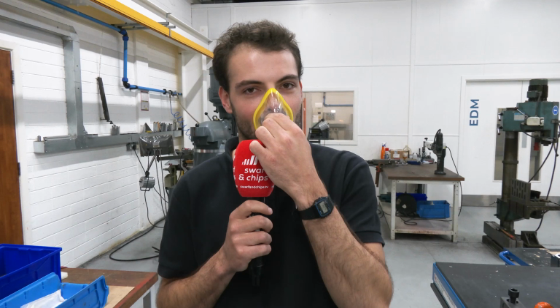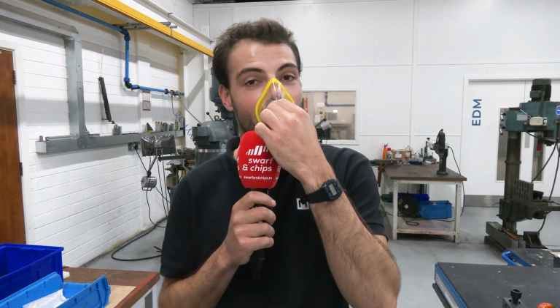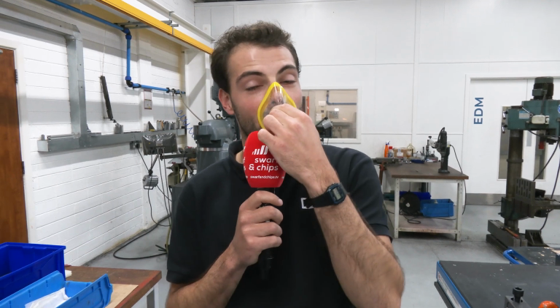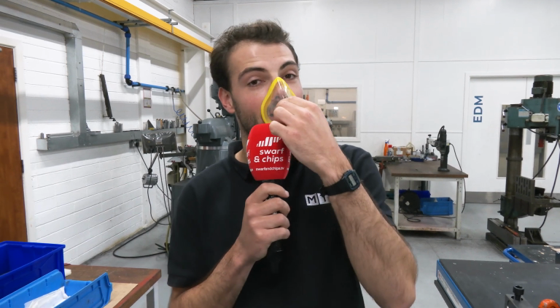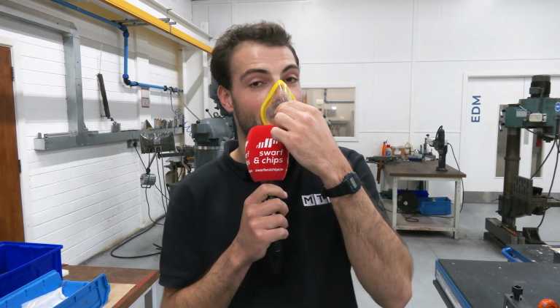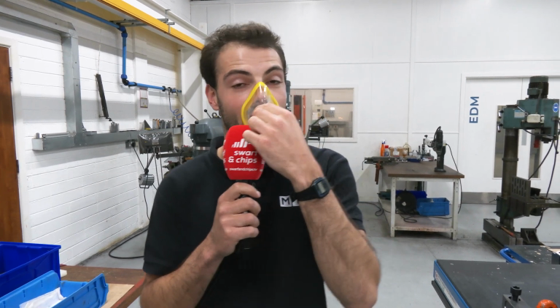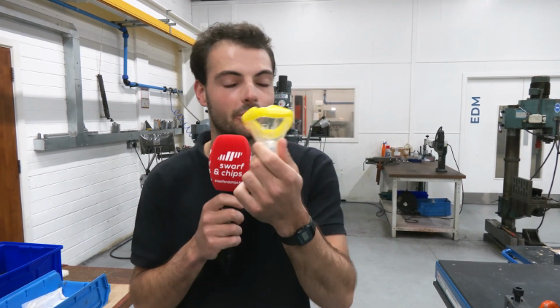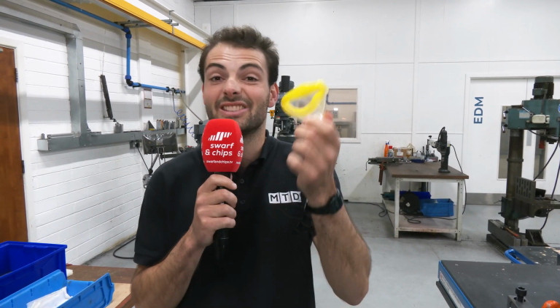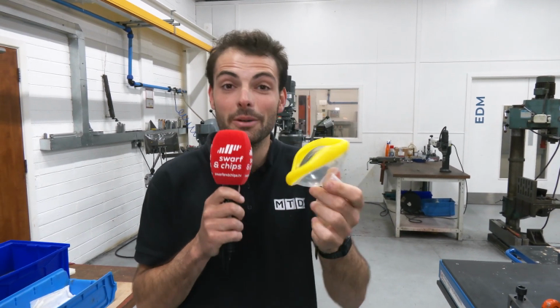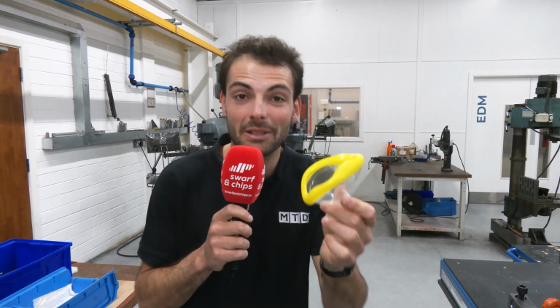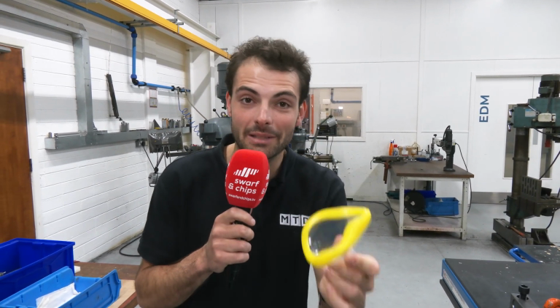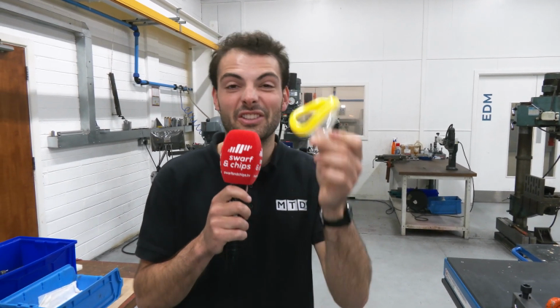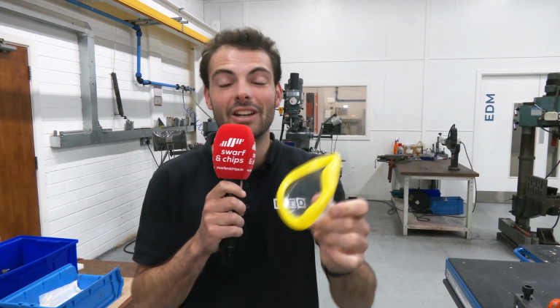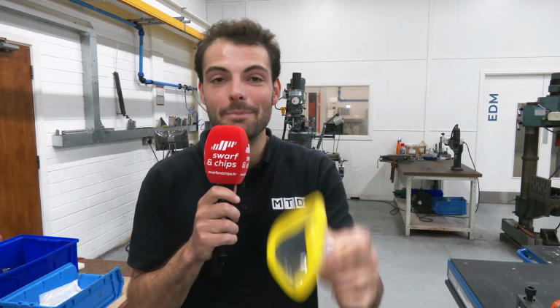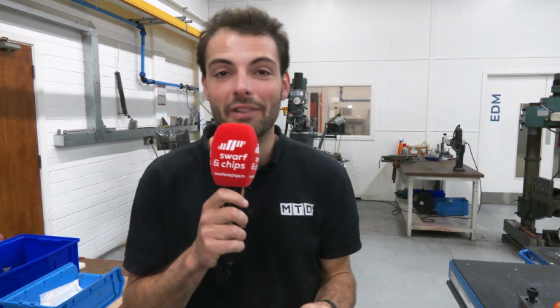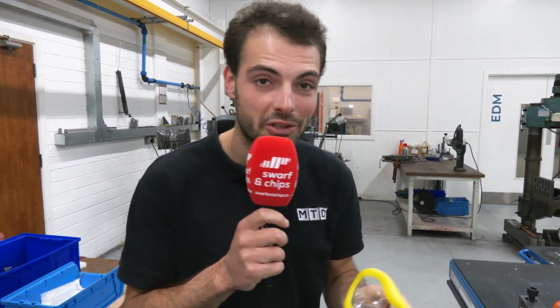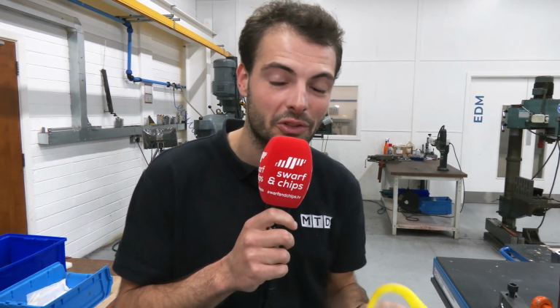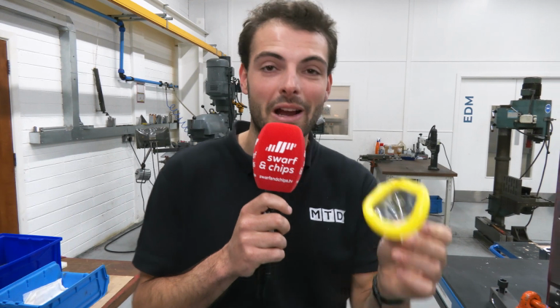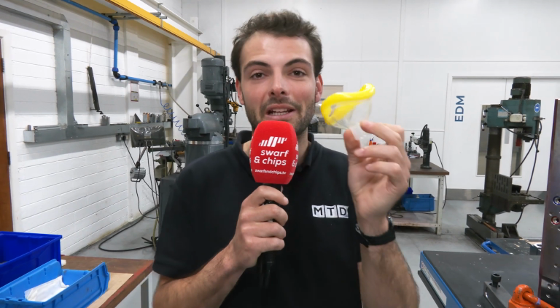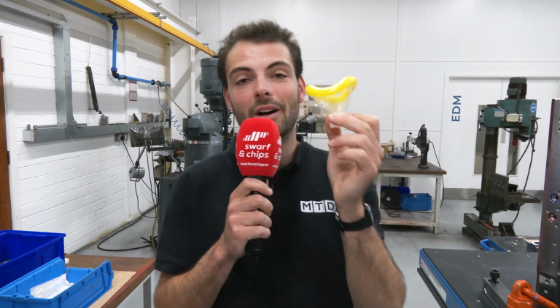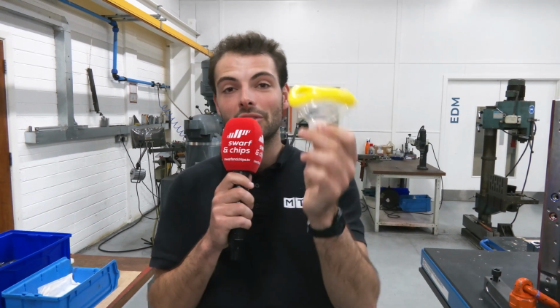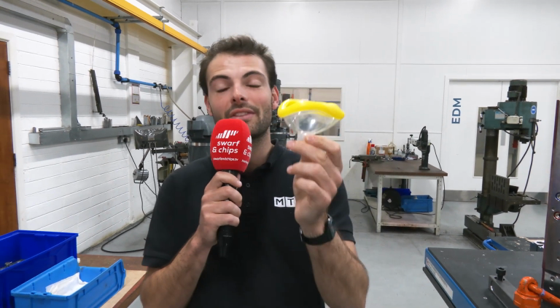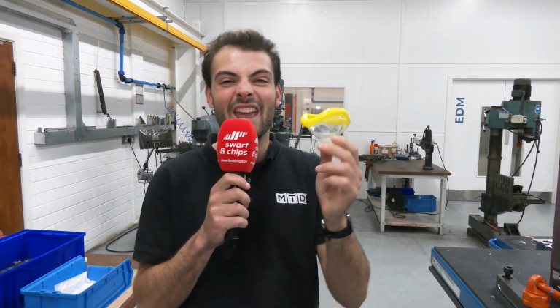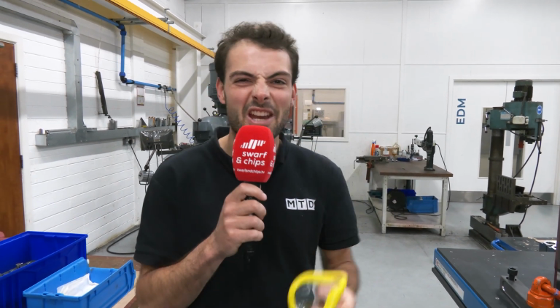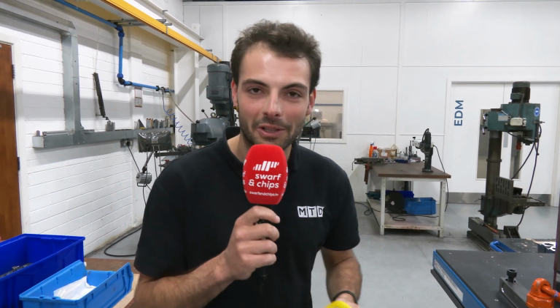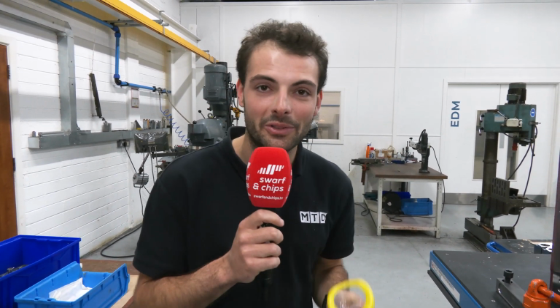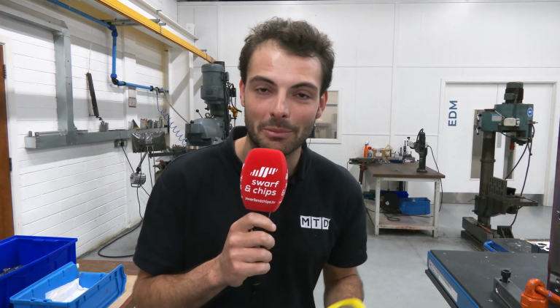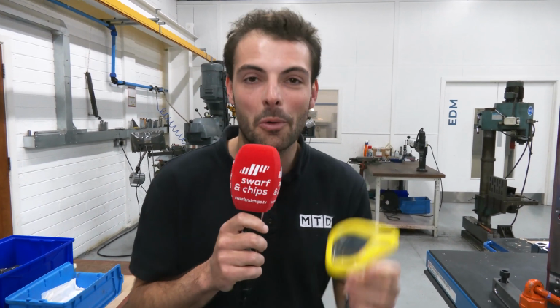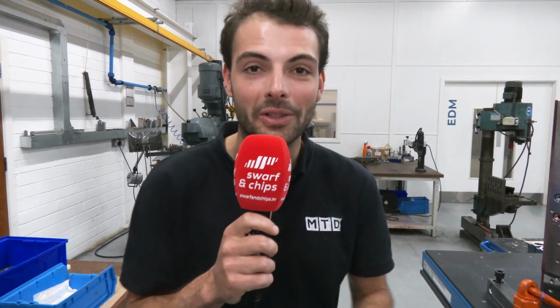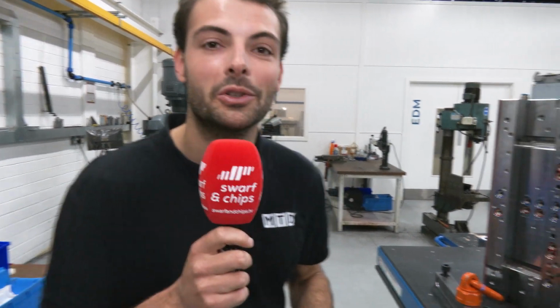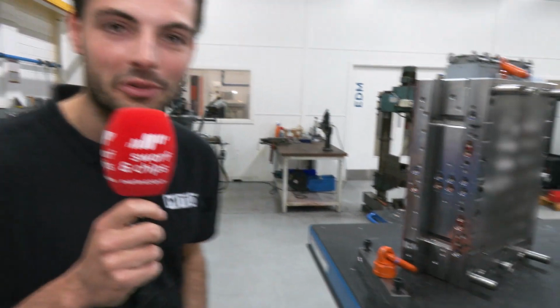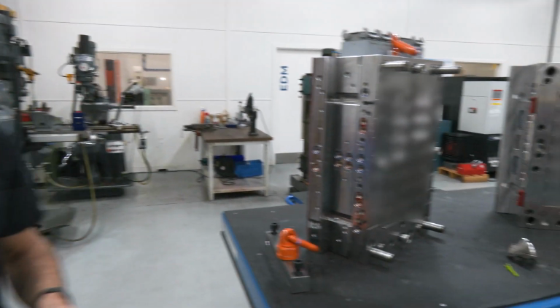Today we're going to be learning about the design and manufacturing choices around medical parts just like this here at Galway Tool & Mould. Welcome to Swarth & Chips.